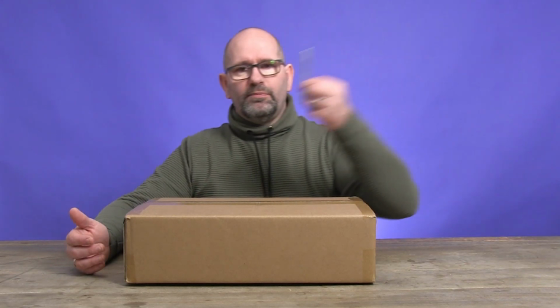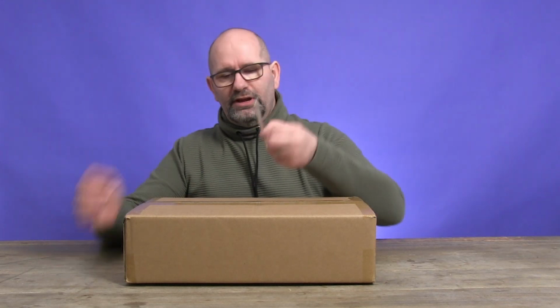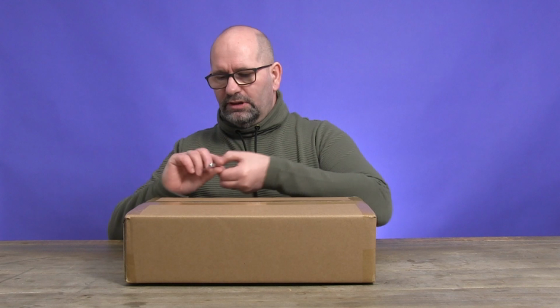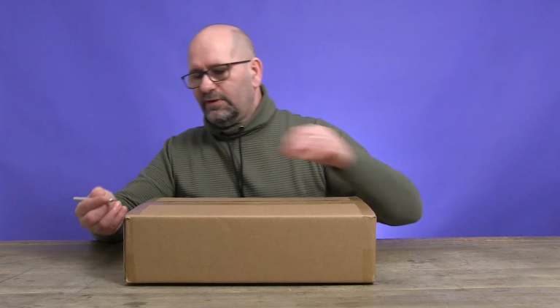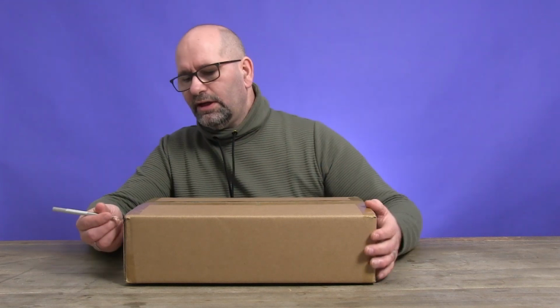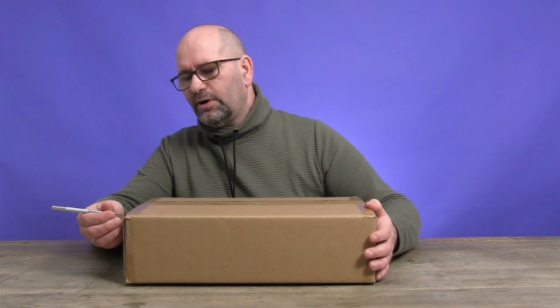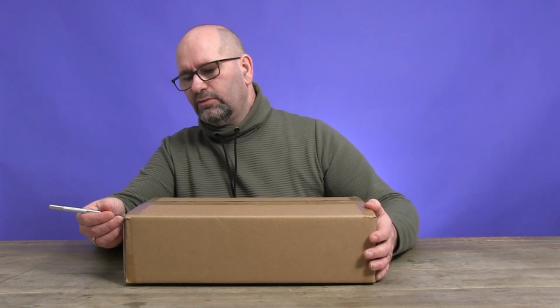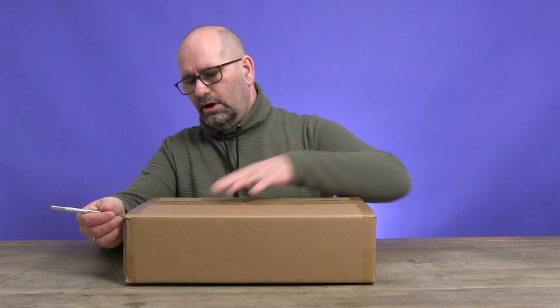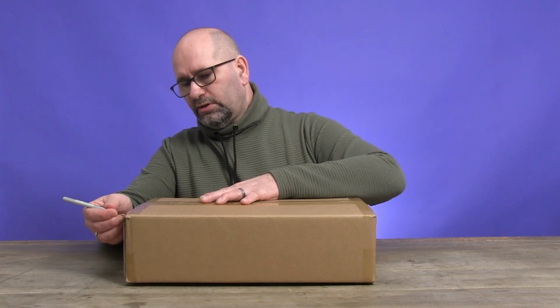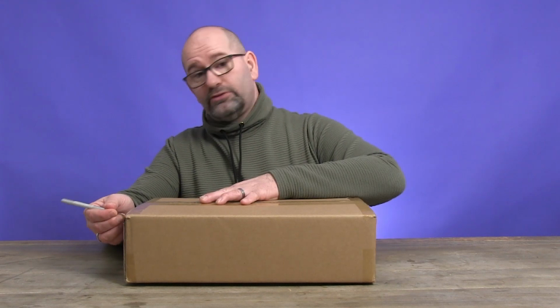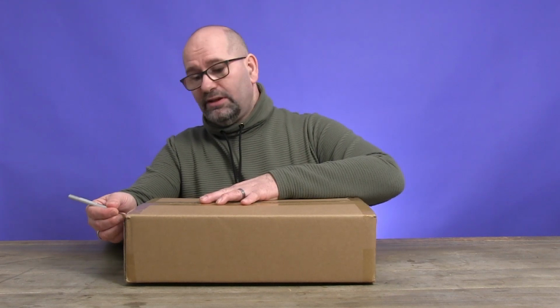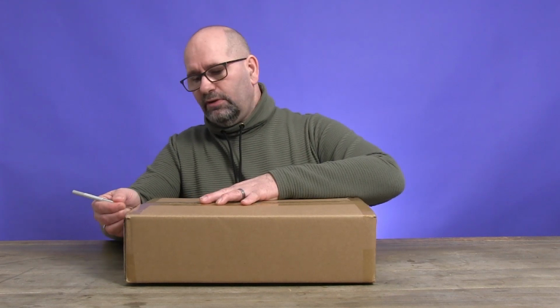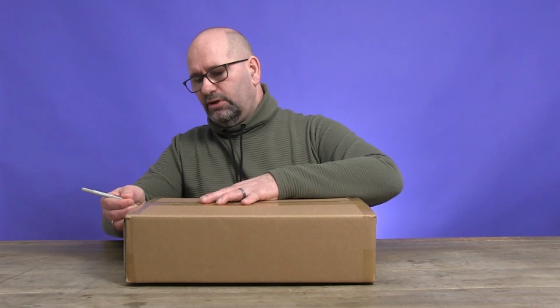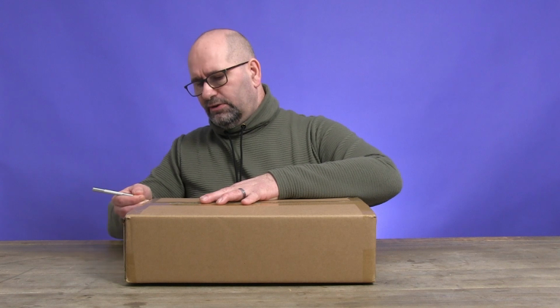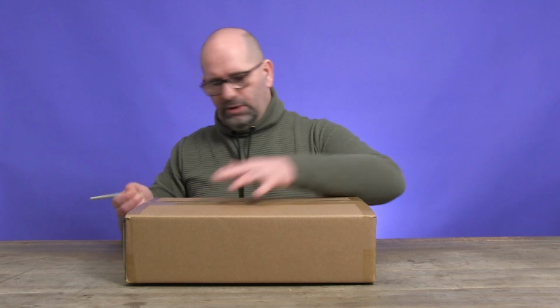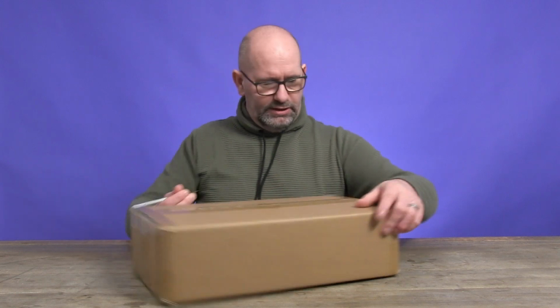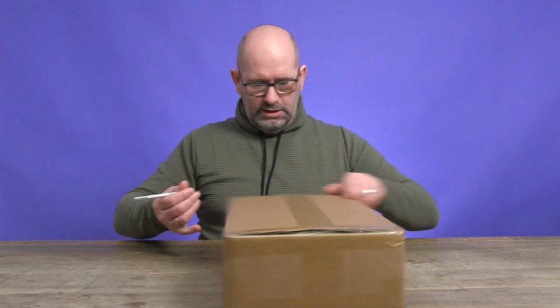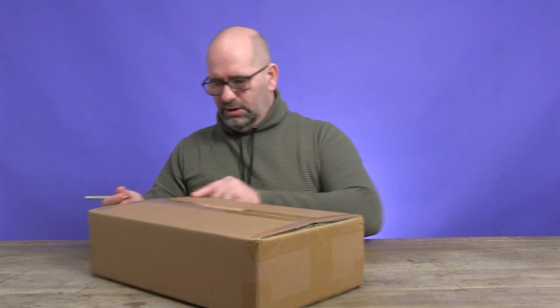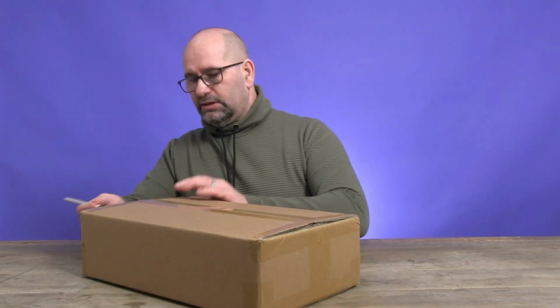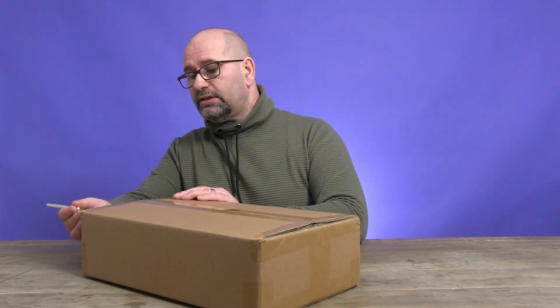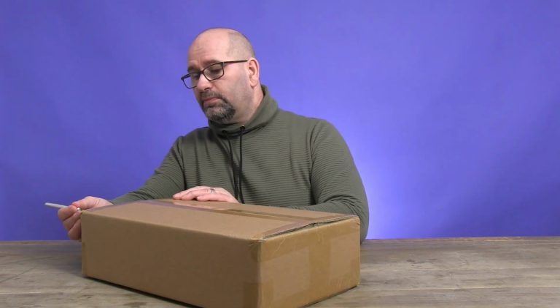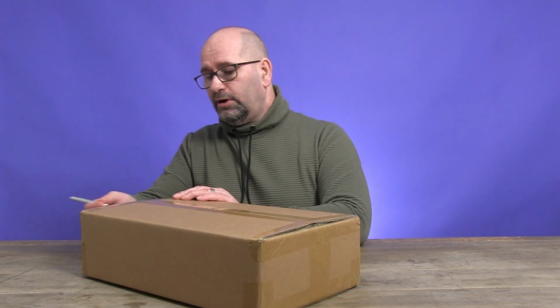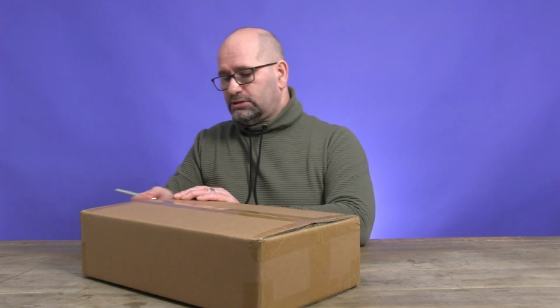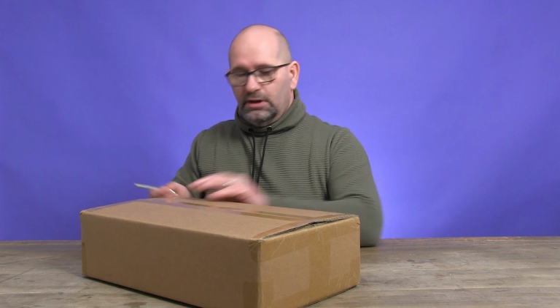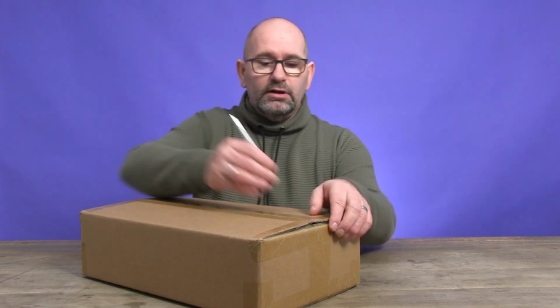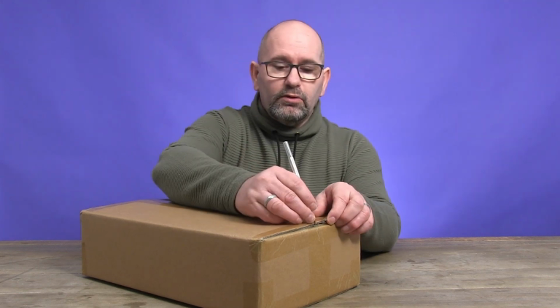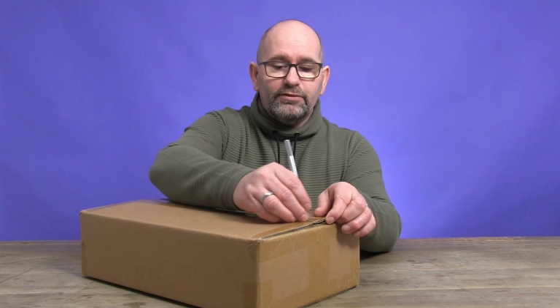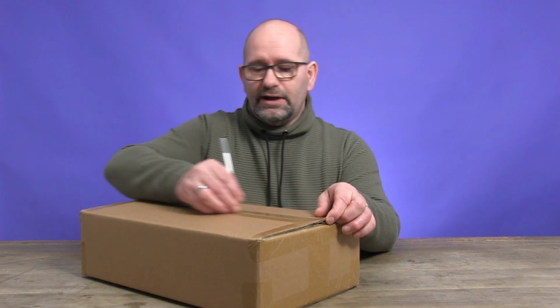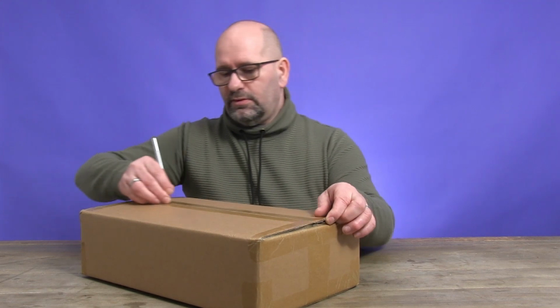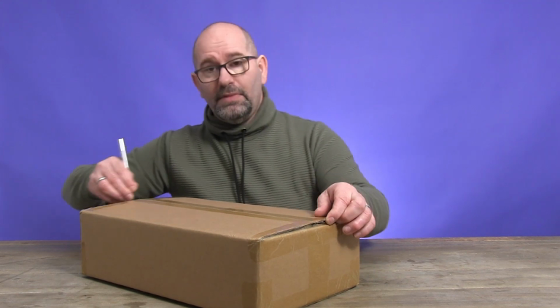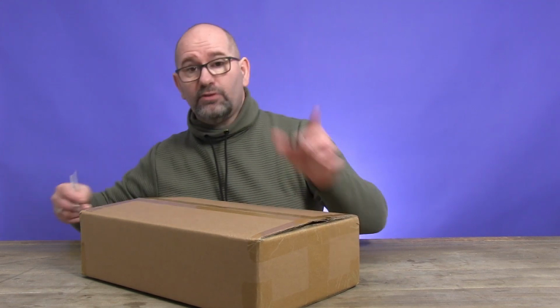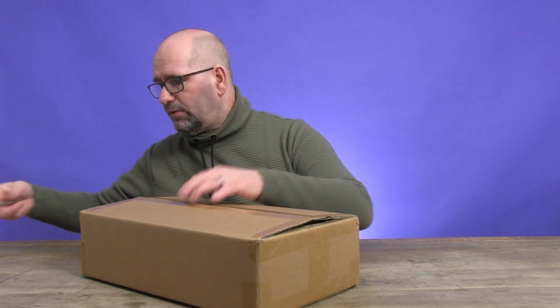I grabbed my dangerous knife and I'm going to unbox it. I truly don't know if this is the upside or the bottom side because it doesn't say so on the box, so we'll have to find out — maybe it's all the way around.